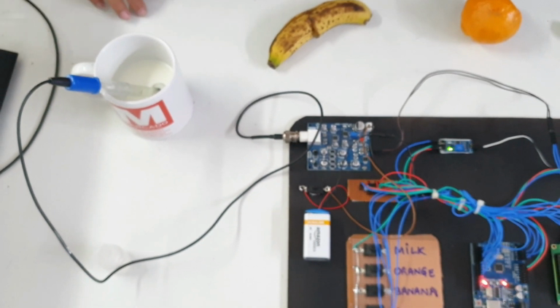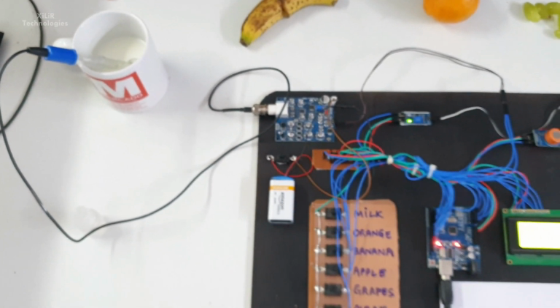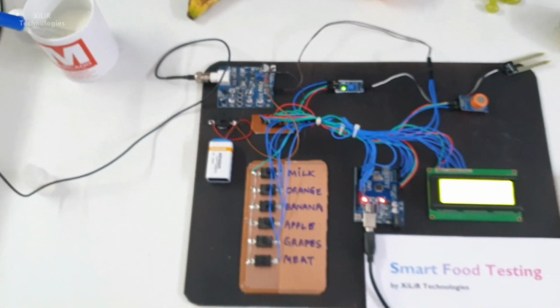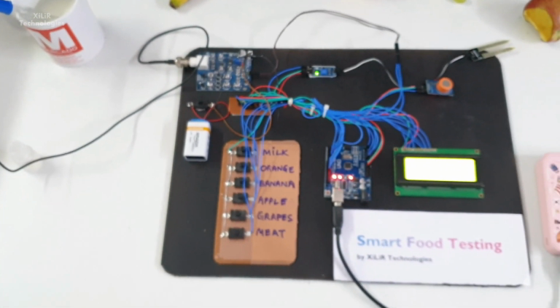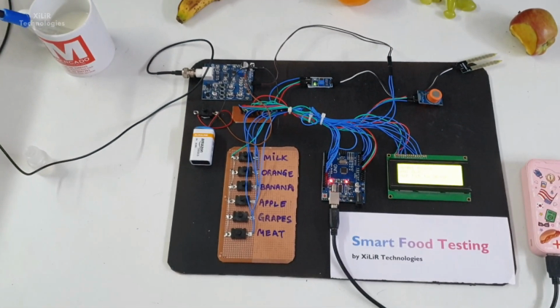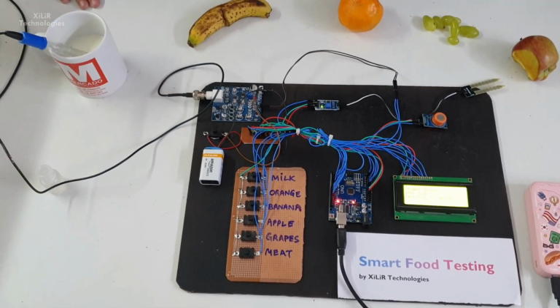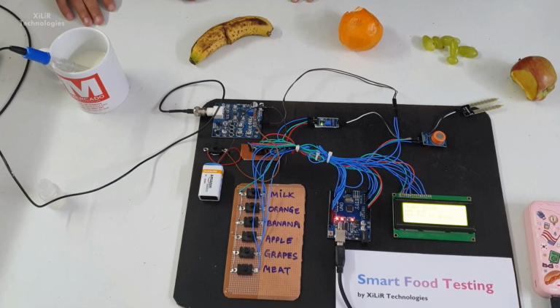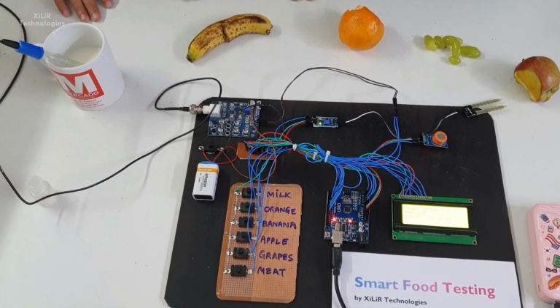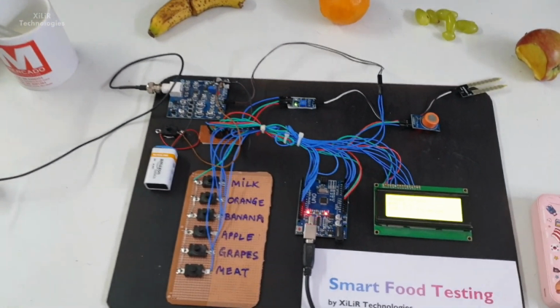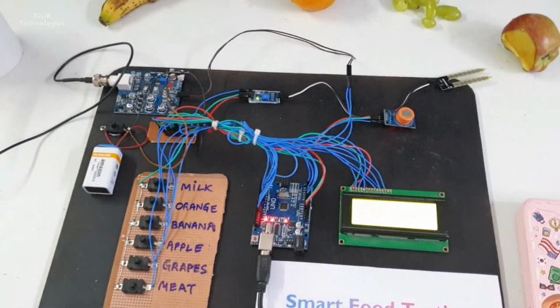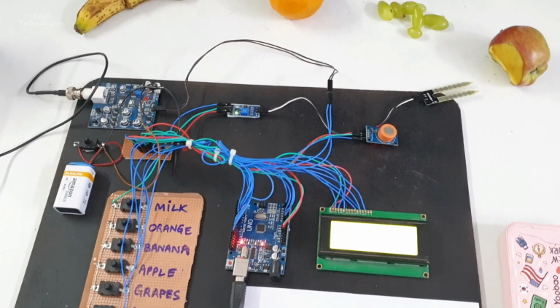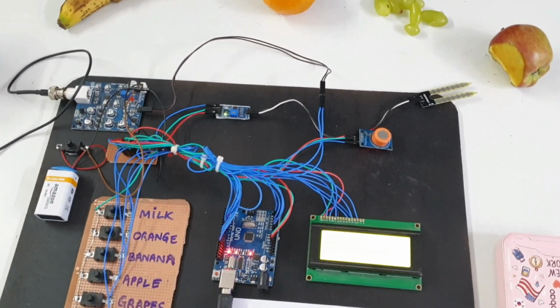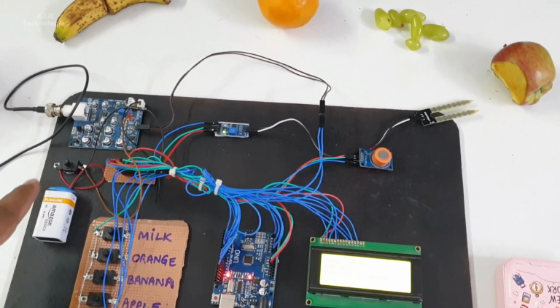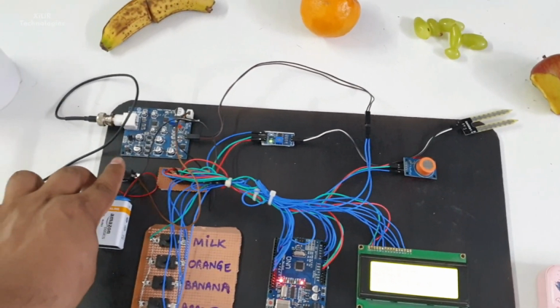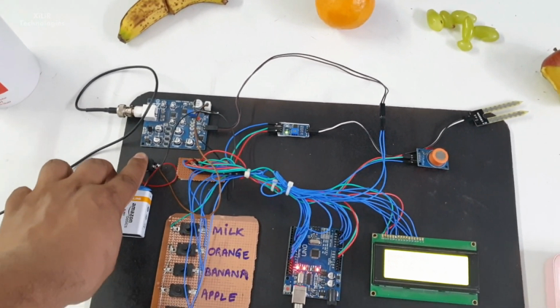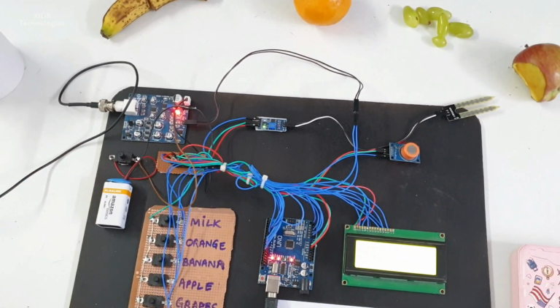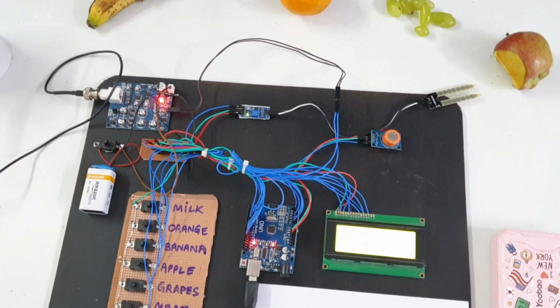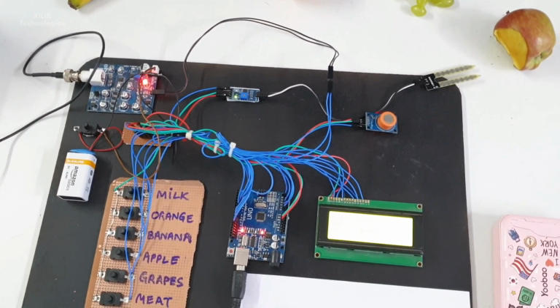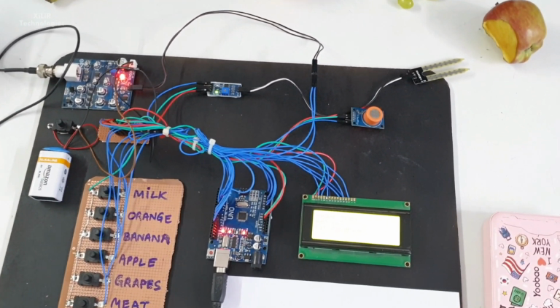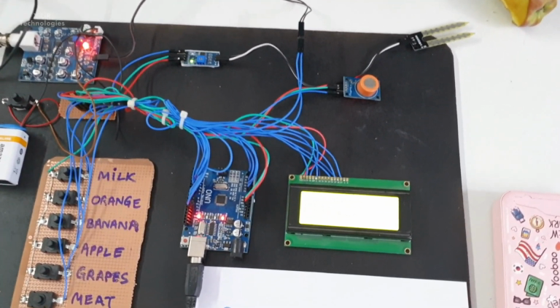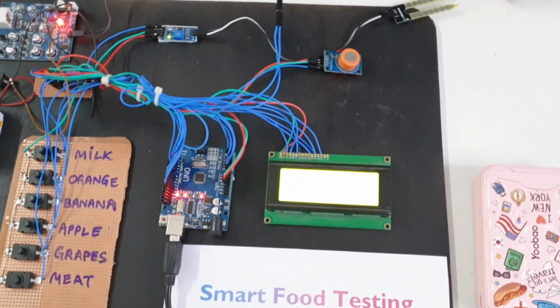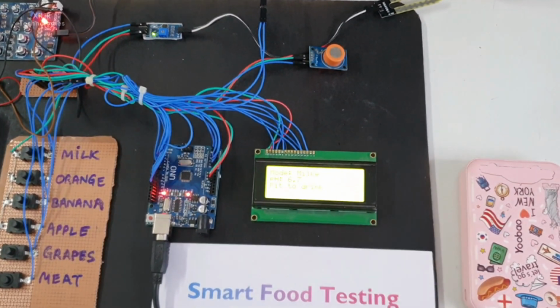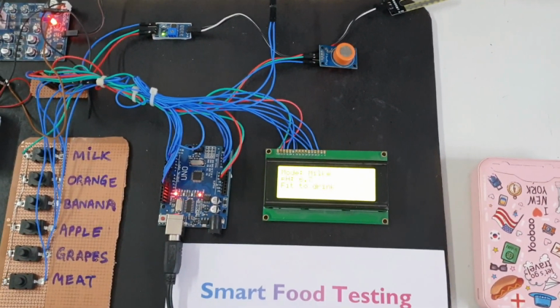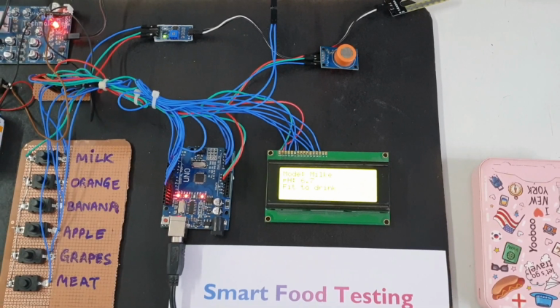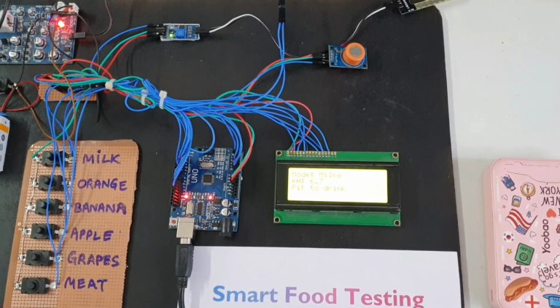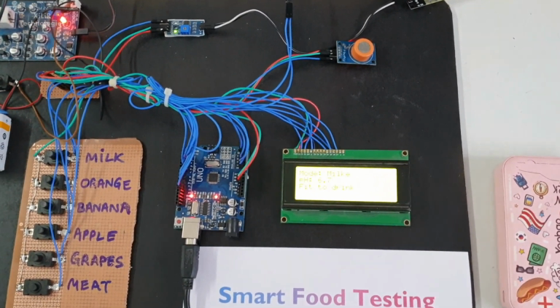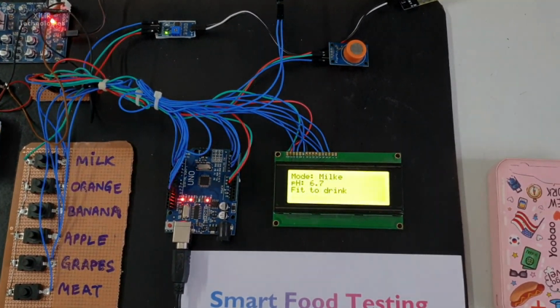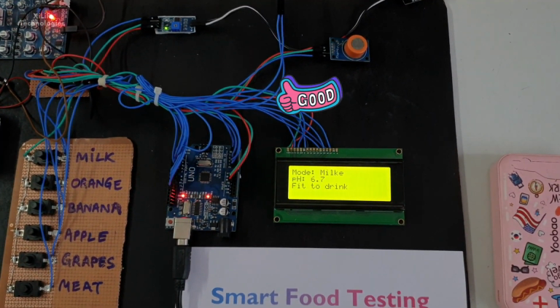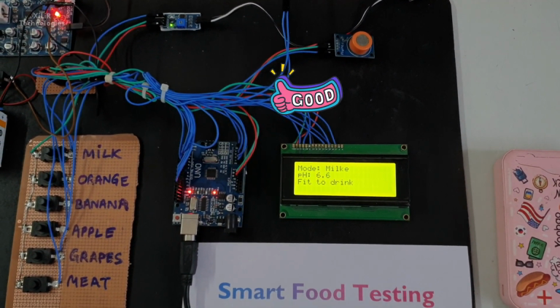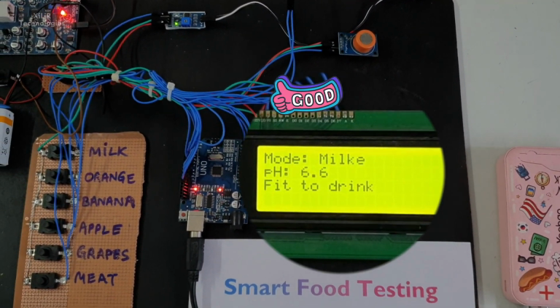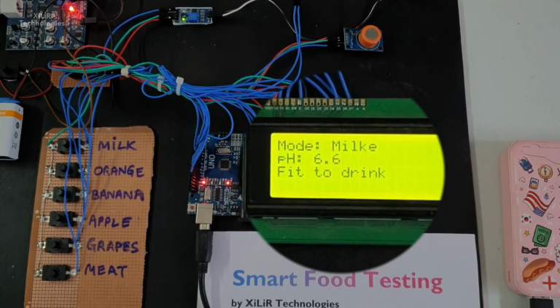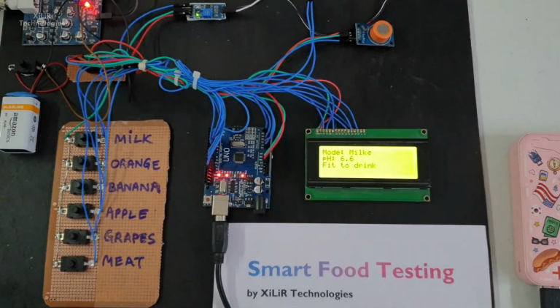The pH reading for milk should be around 7. We are also testing the alcohol percentage using the alcohol sensor — for grapes, apple, and other foods like banana, meat, etc.